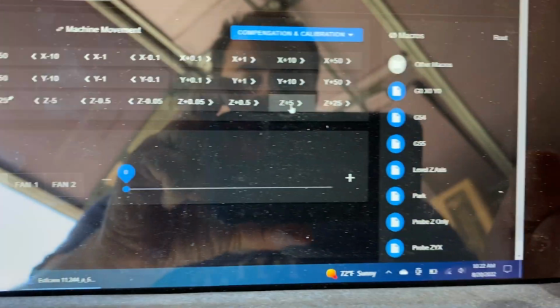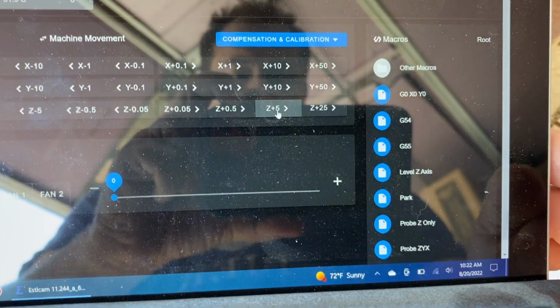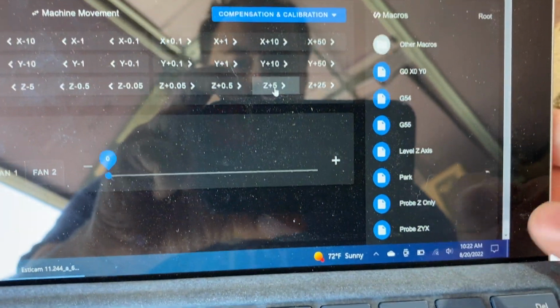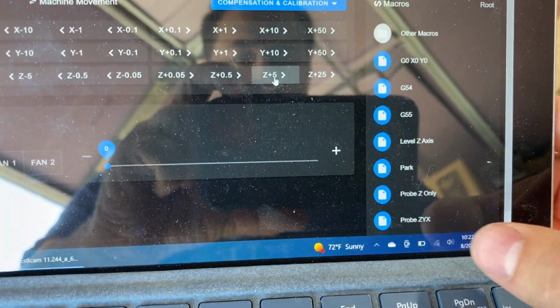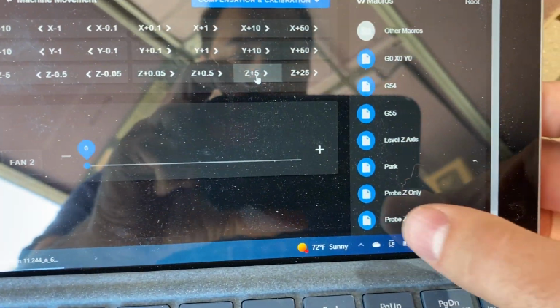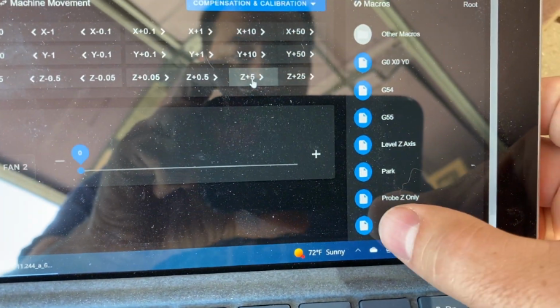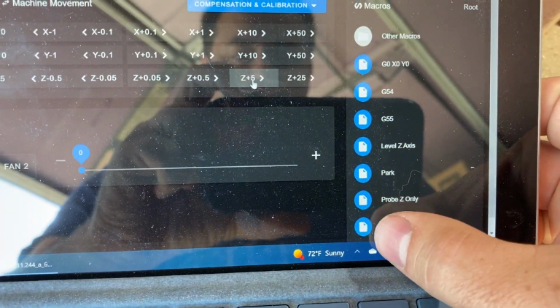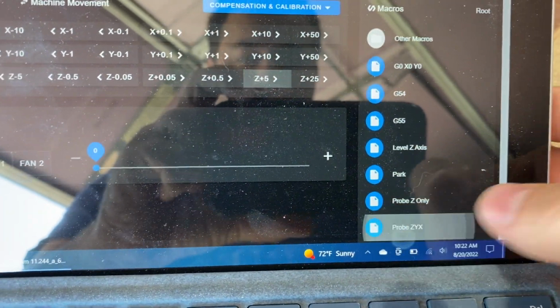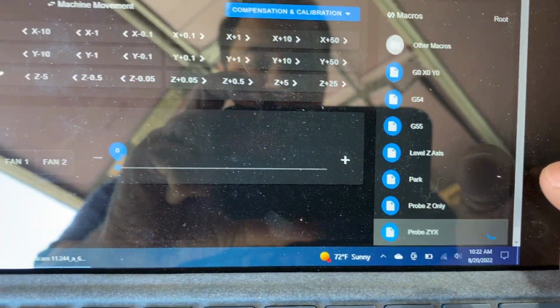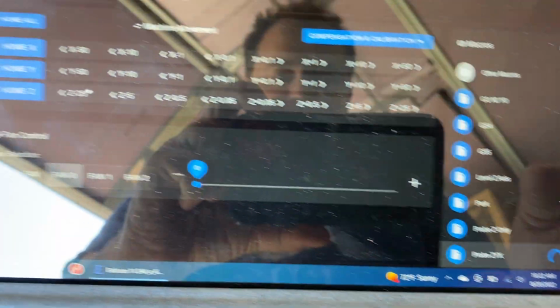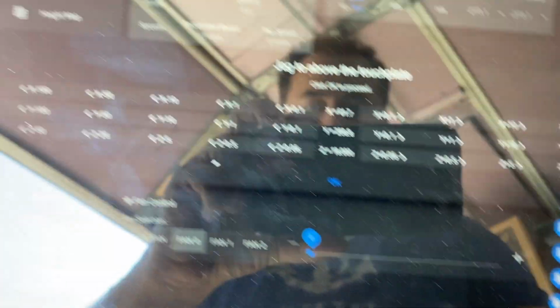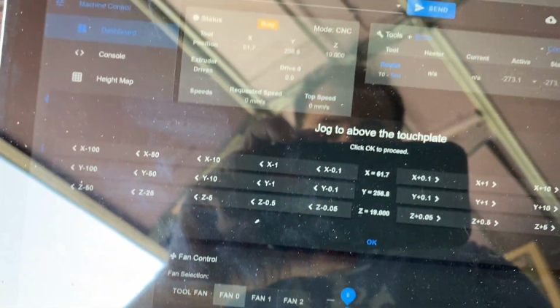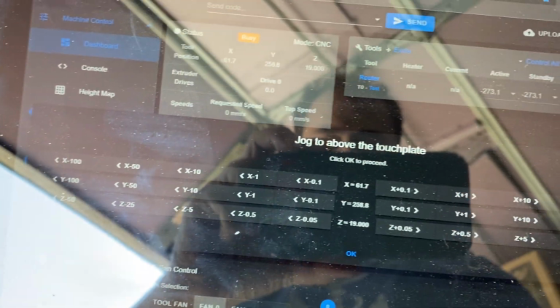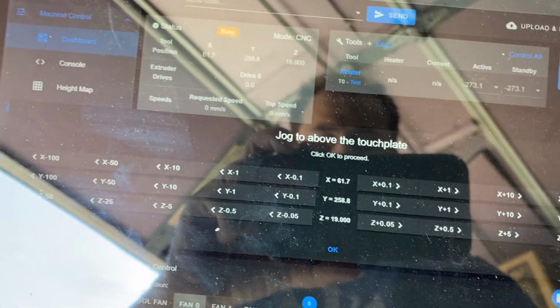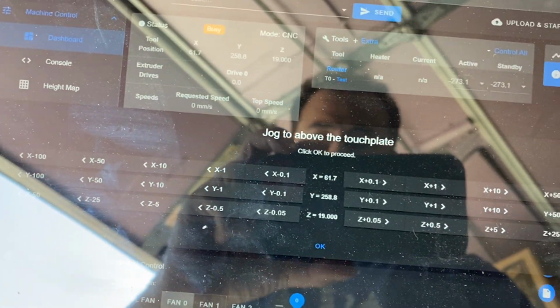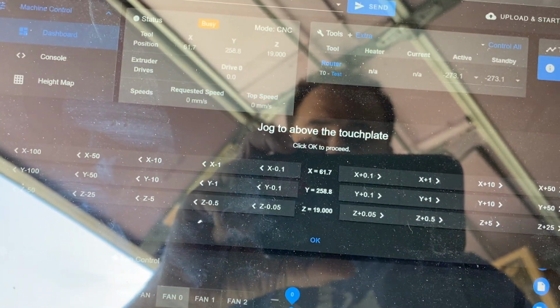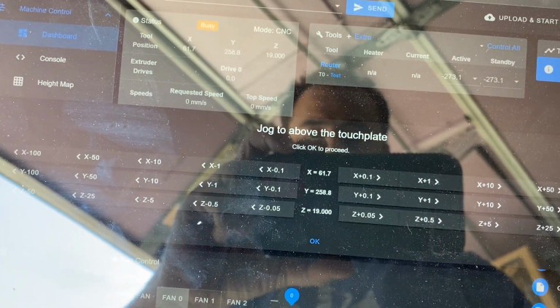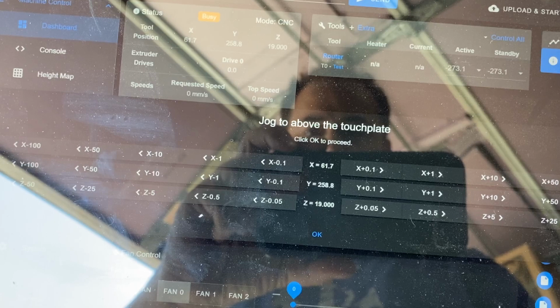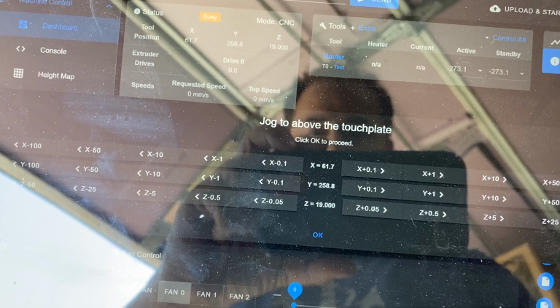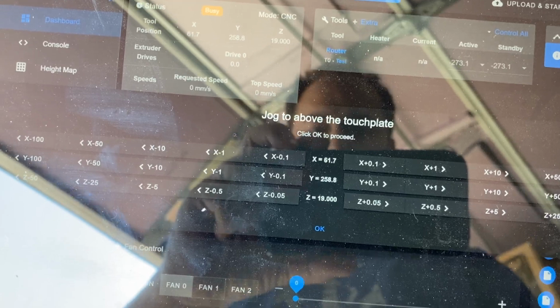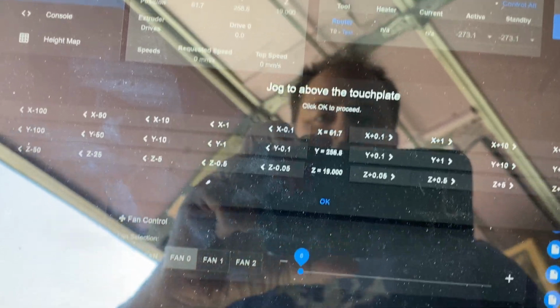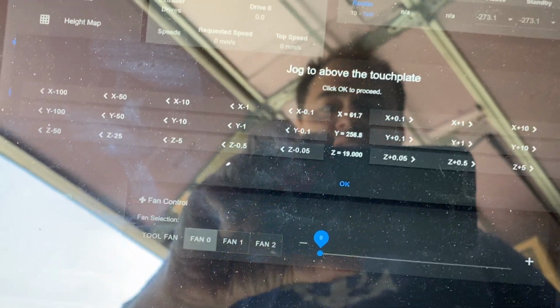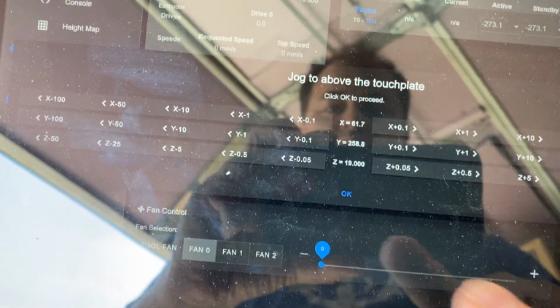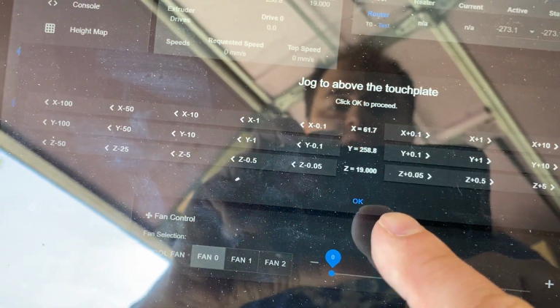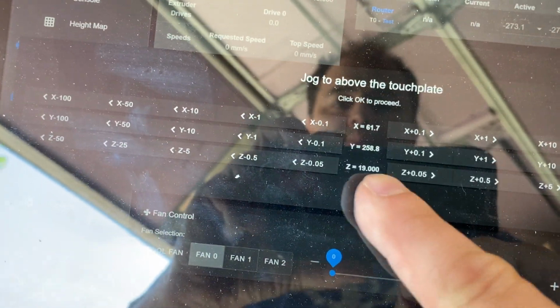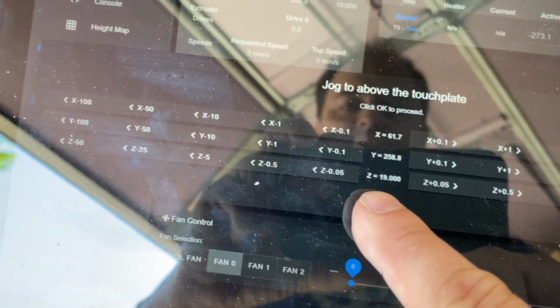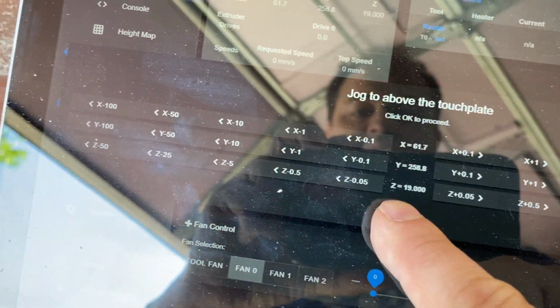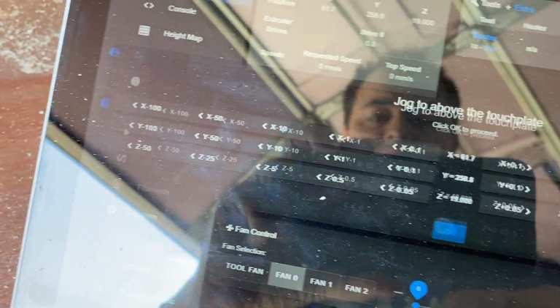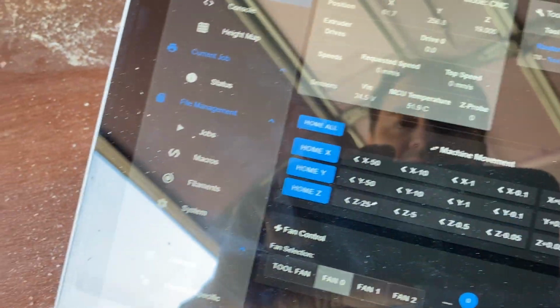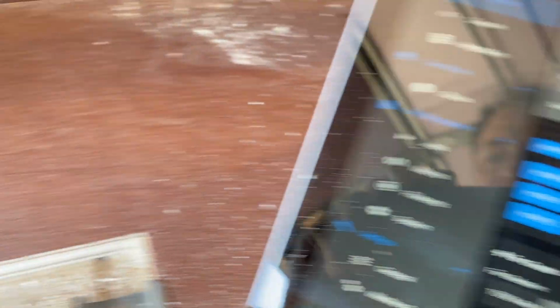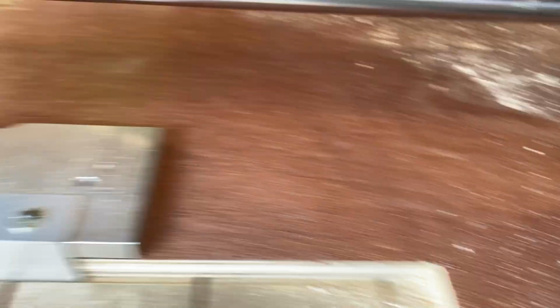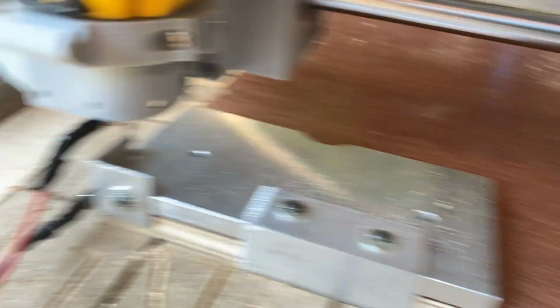So that's just a simple macro. Run the macro — at this point it lets me jog it around if I haven't already put it into place. For right now I'm just going to click OK.